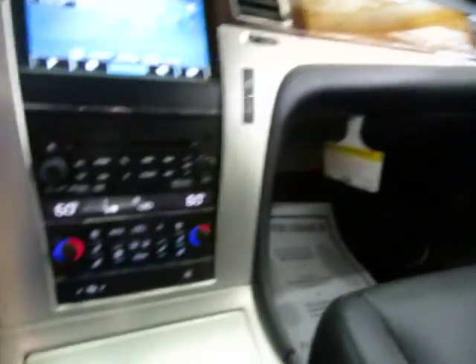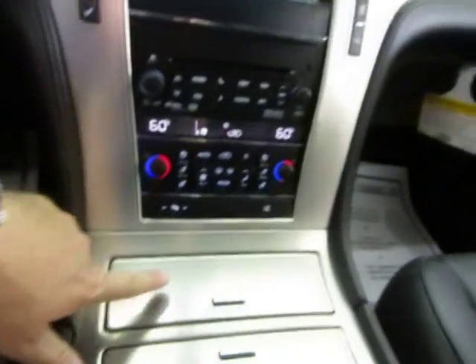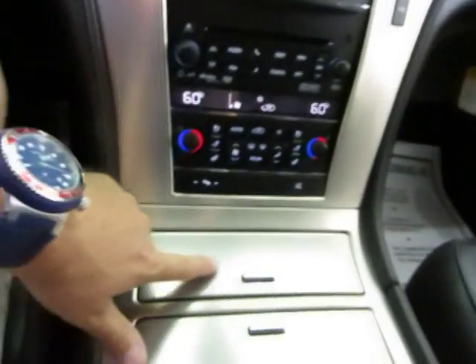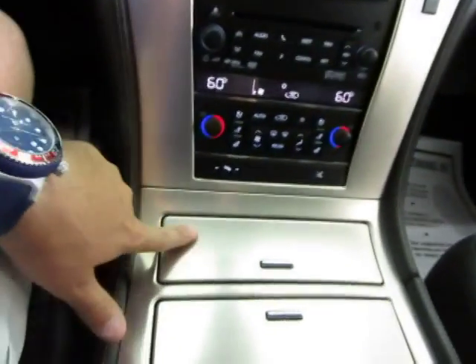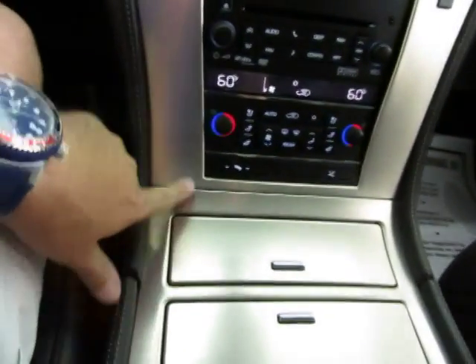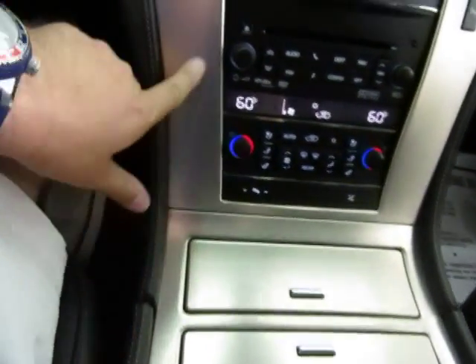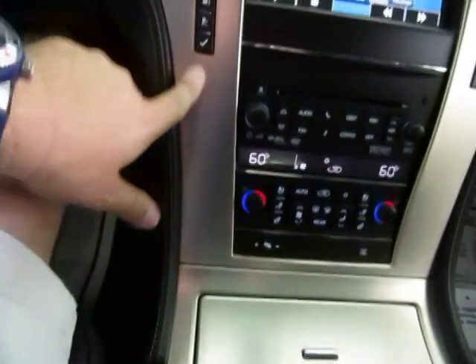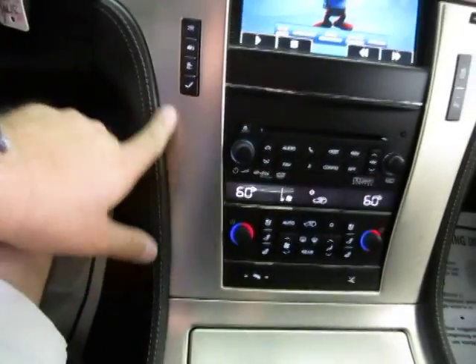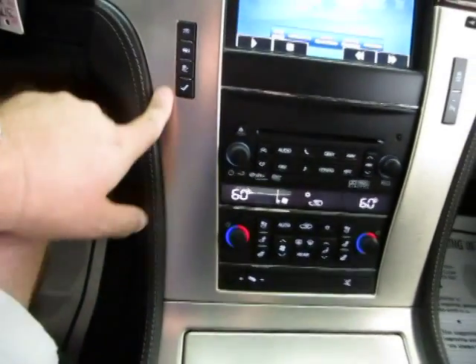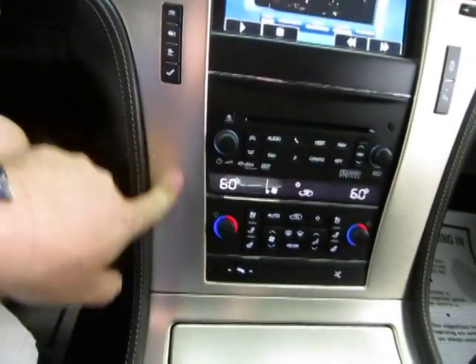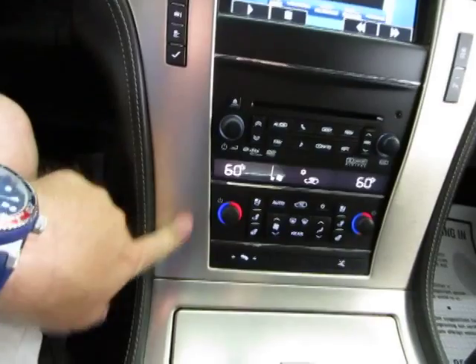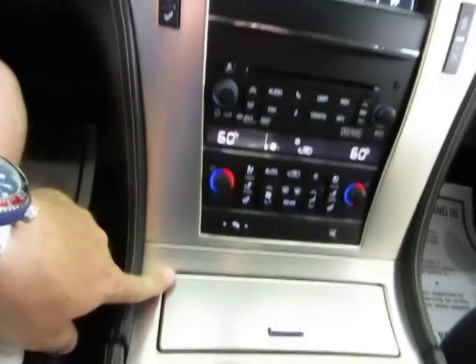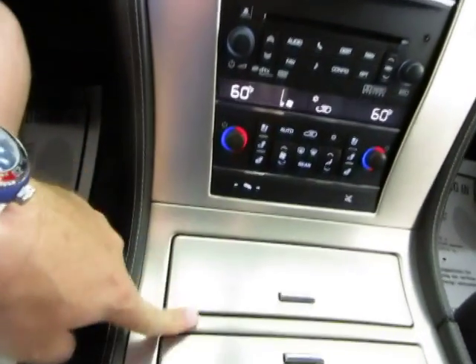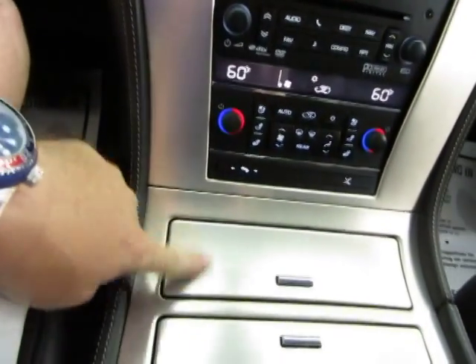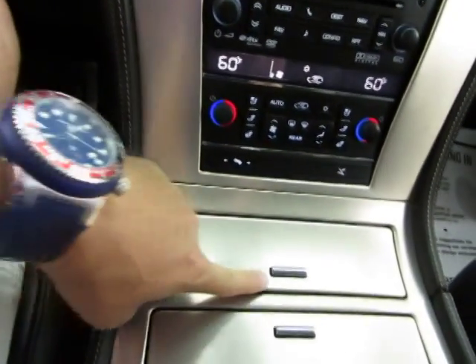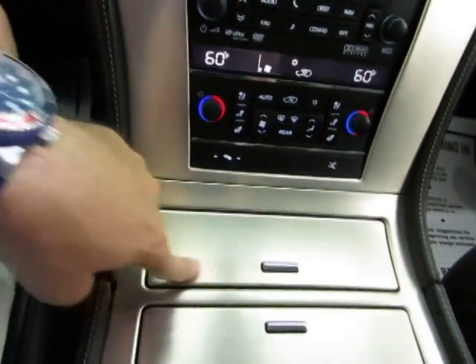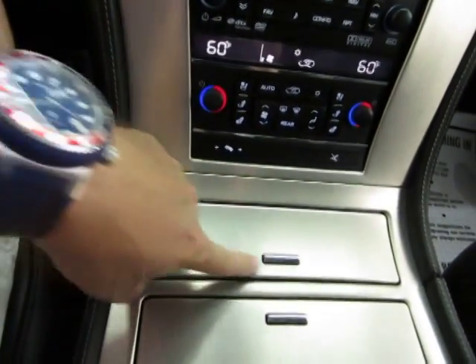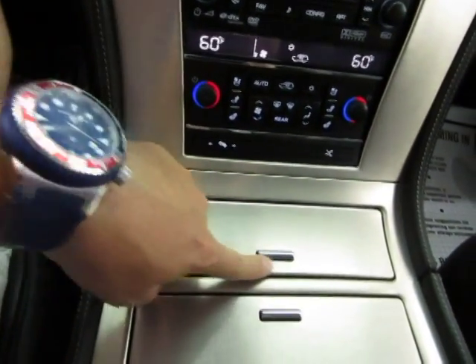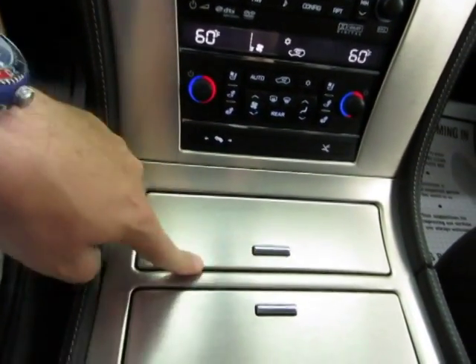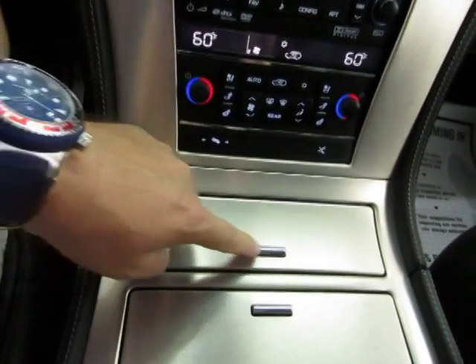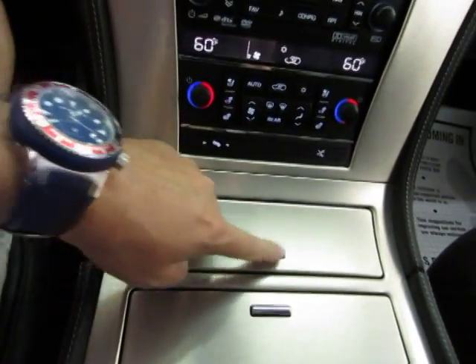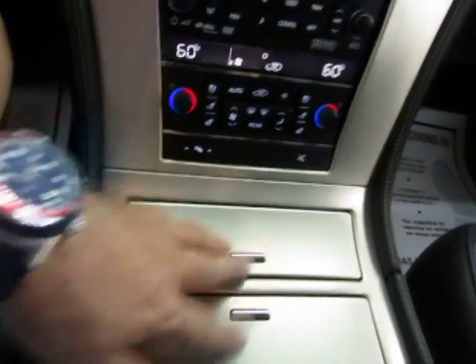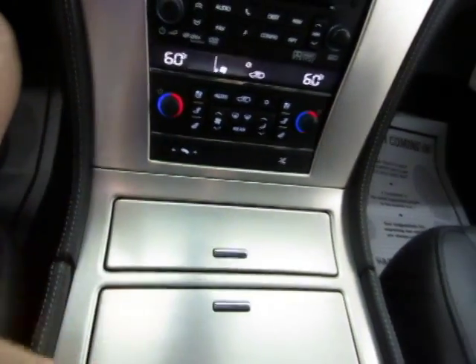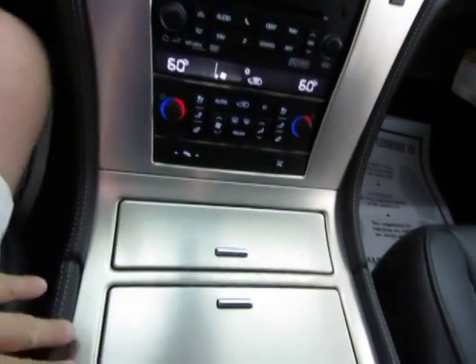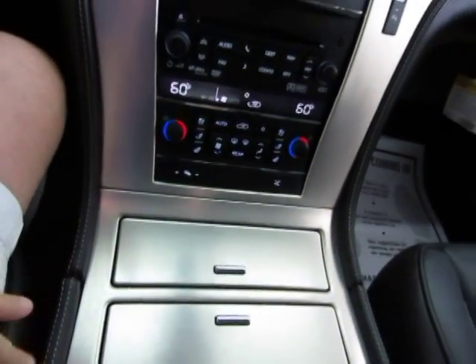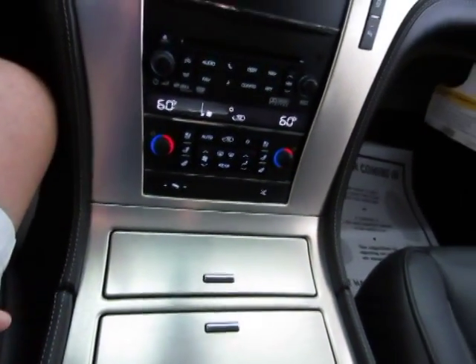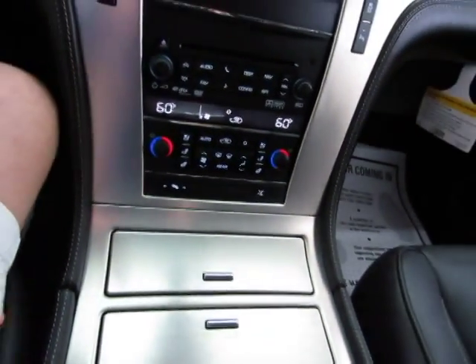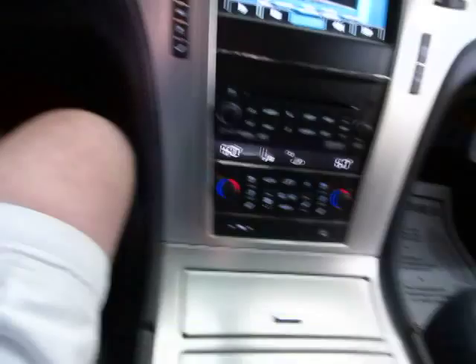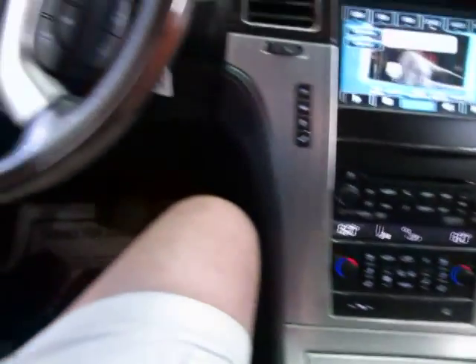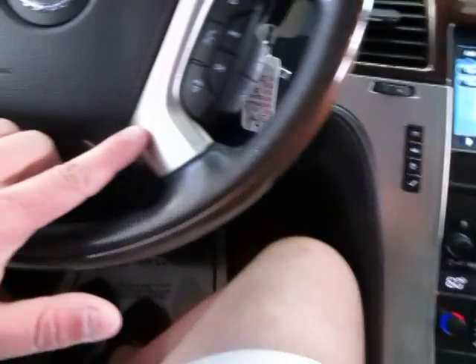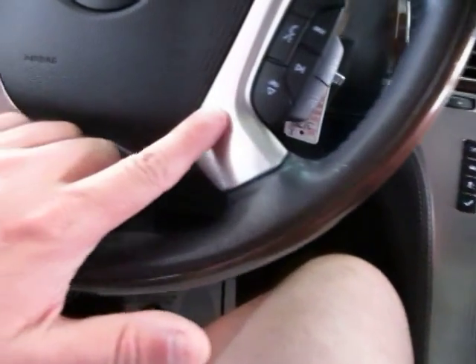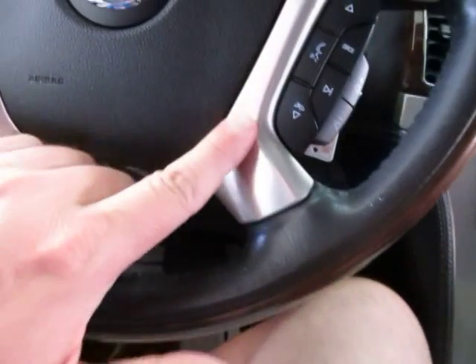You've also got this nice aluminum or metal type trimming here which looks really sharp — it's also on the steering wheel and is part of the Platinum Edition package.